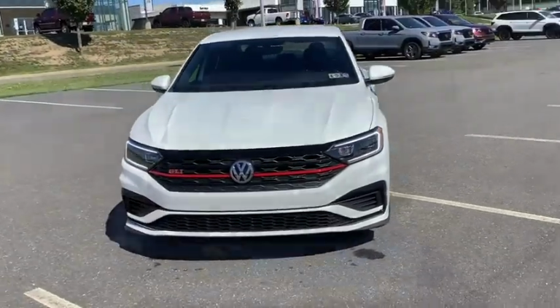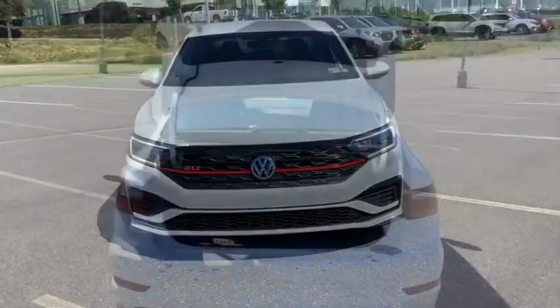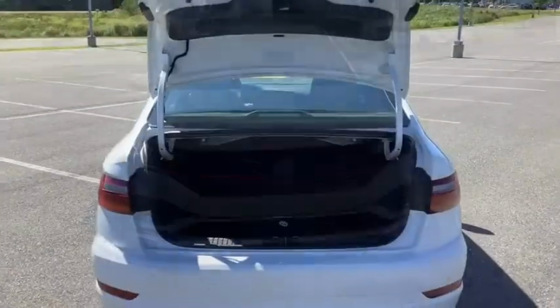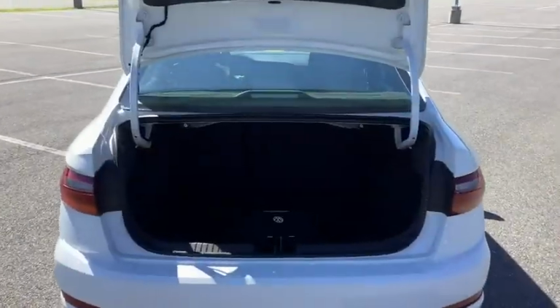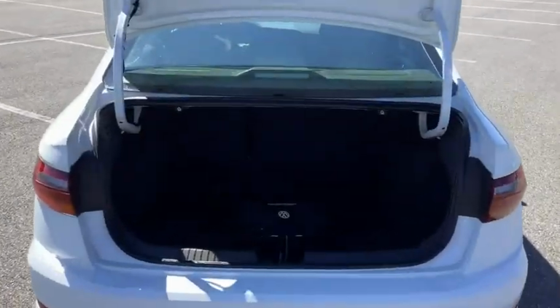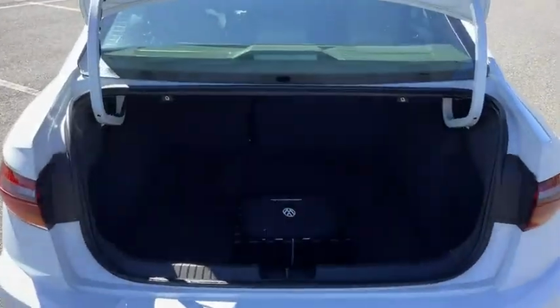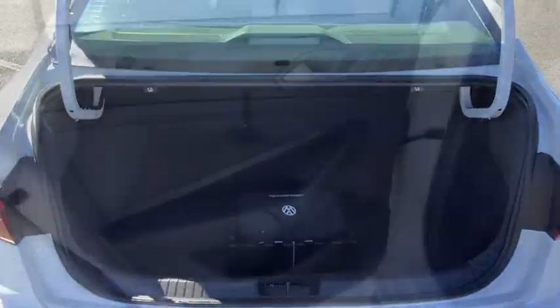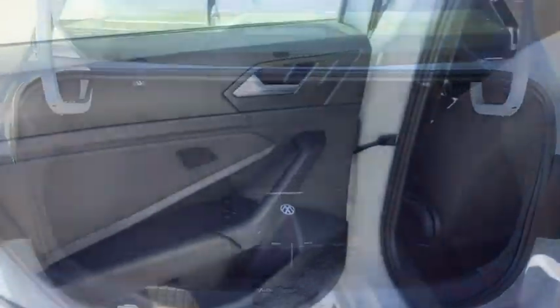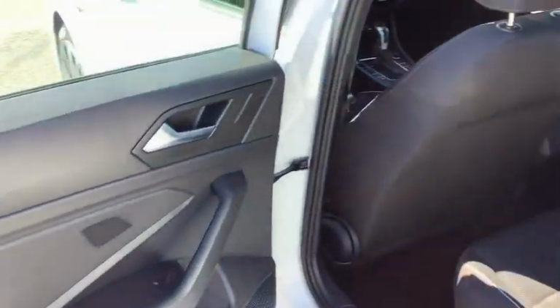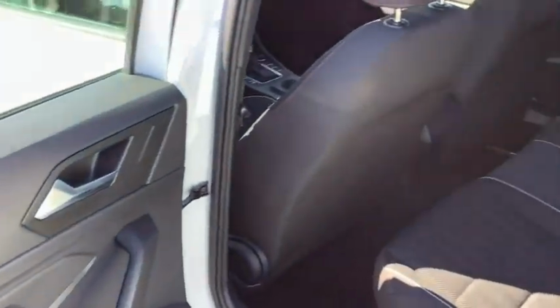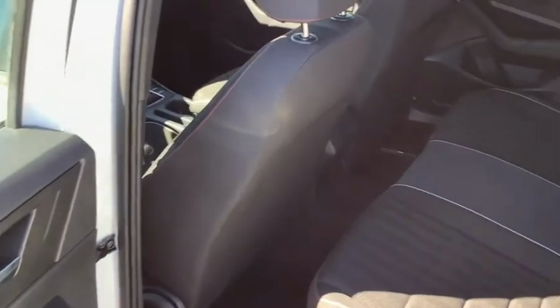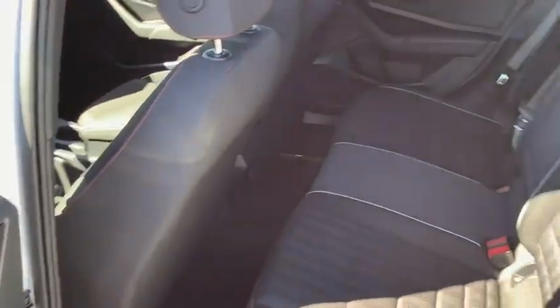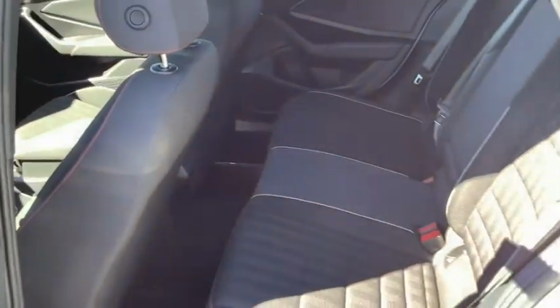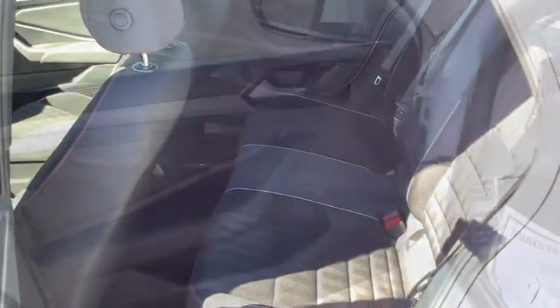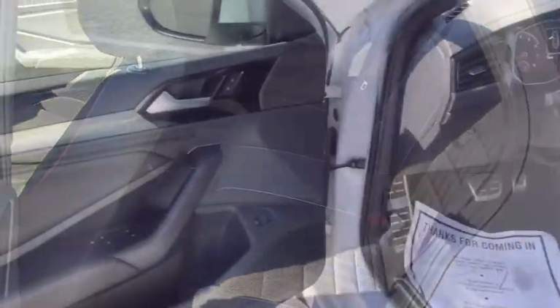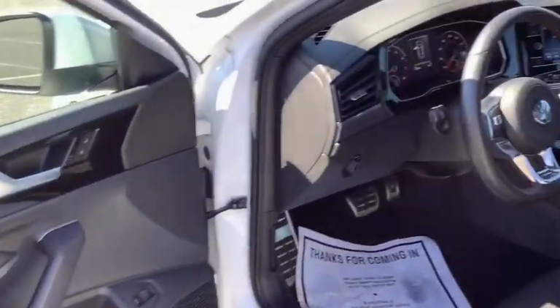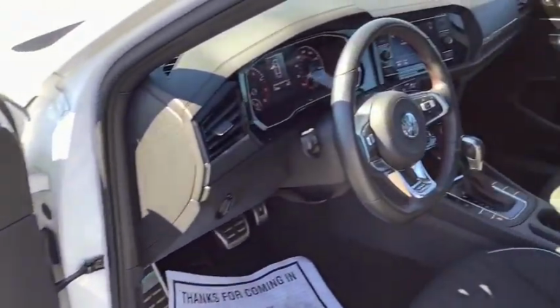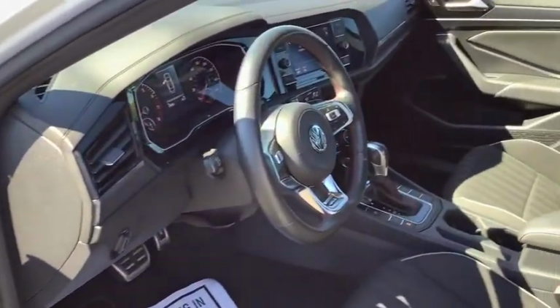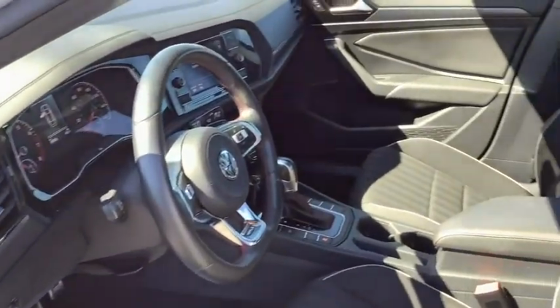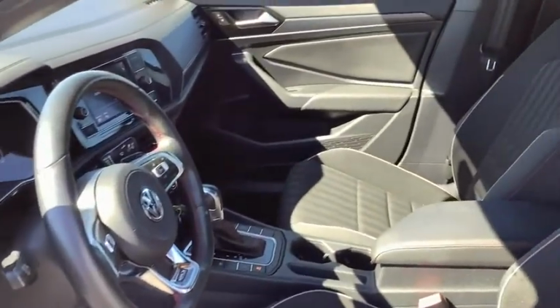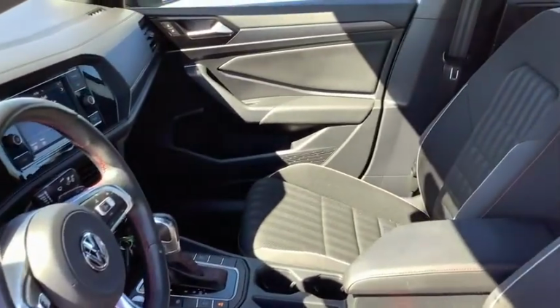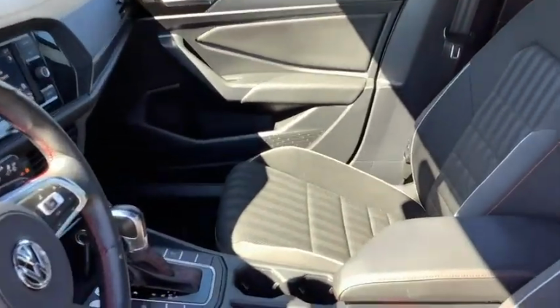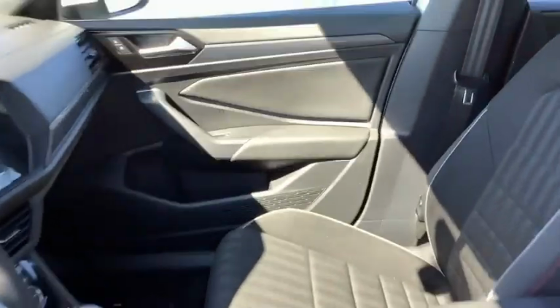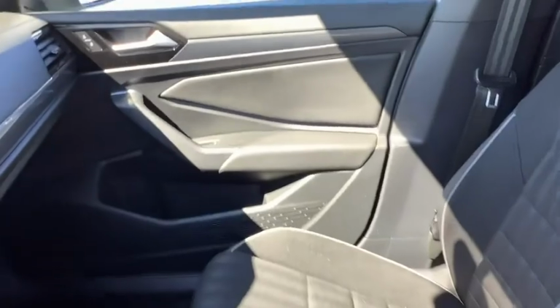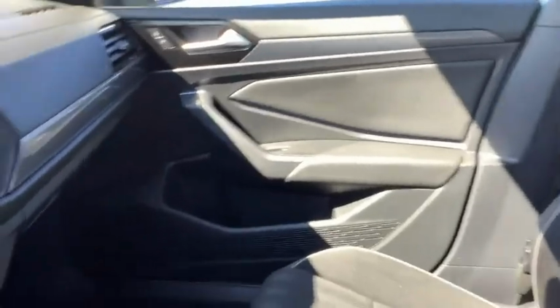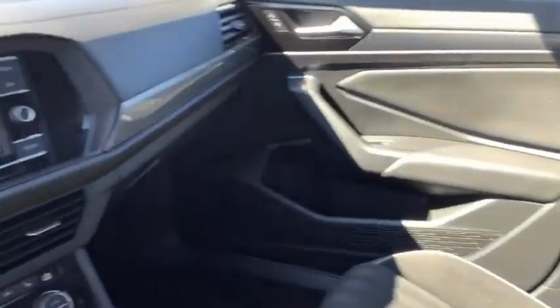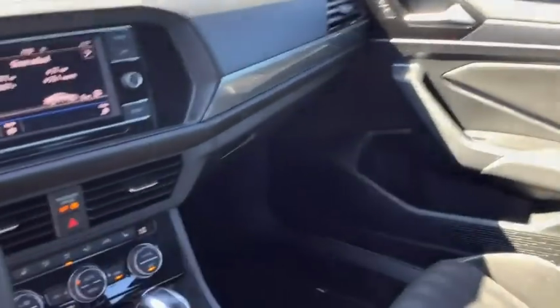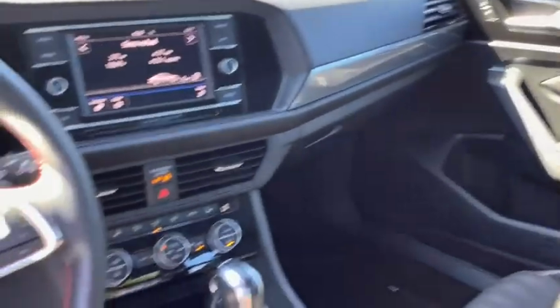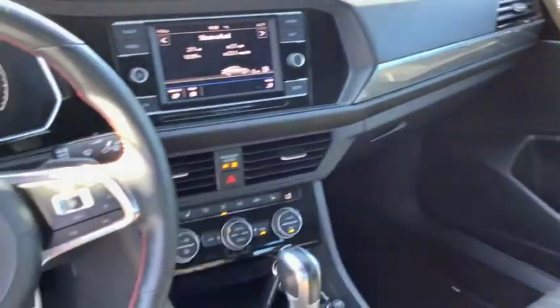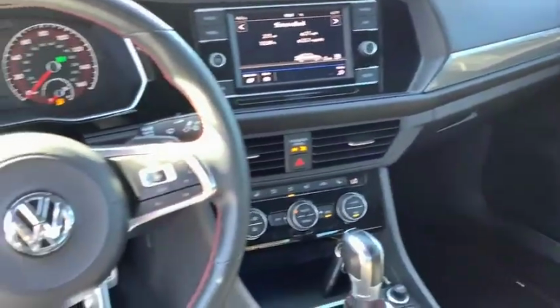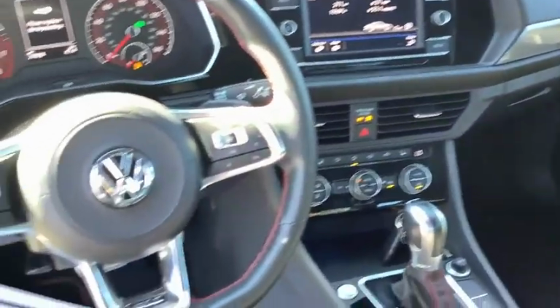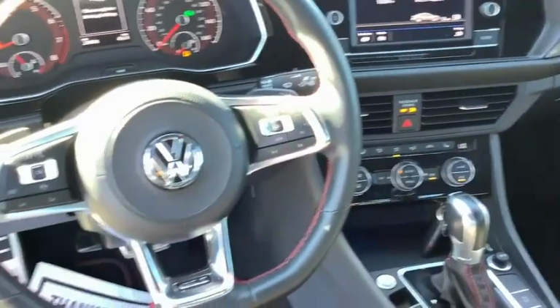Rear window defroster. Trip computer. Heated front seat. Tachometer. Remote keyless entry. Brake assist. Panic alarm. Tilt steering wheel. Front reading lamps. Driver vanity mirror.